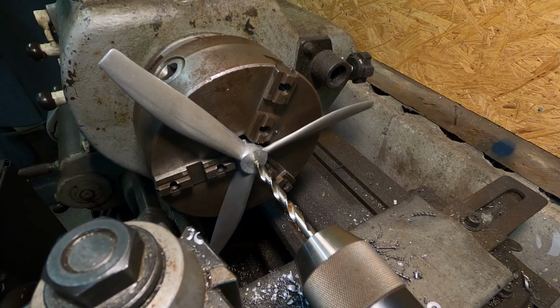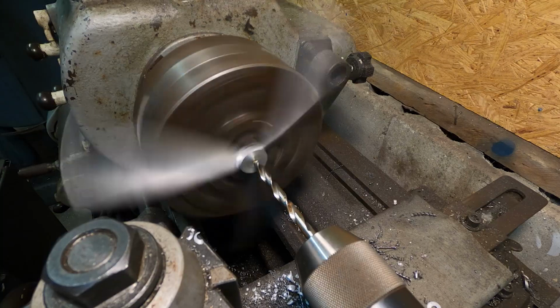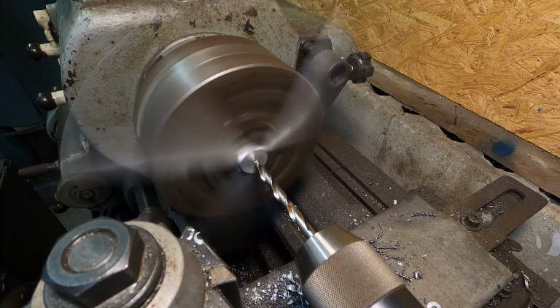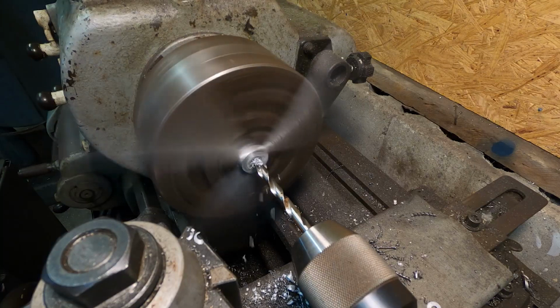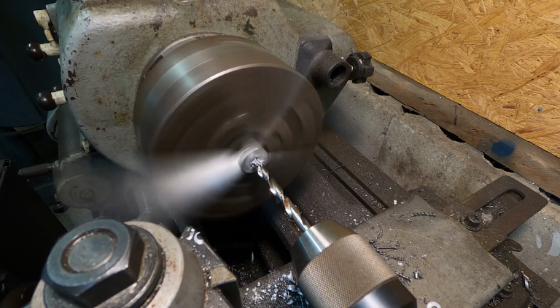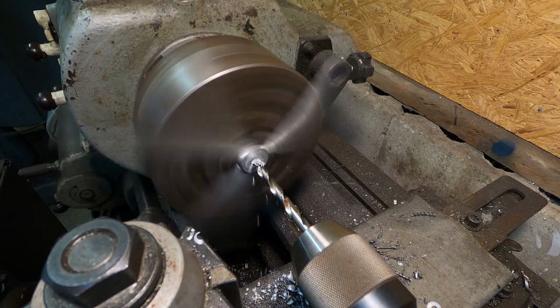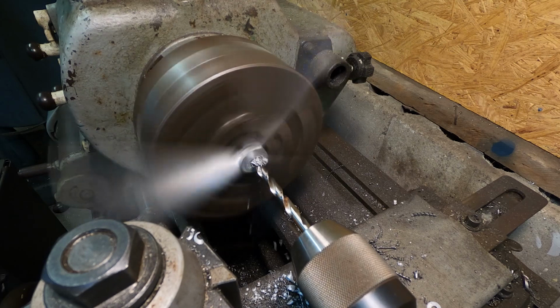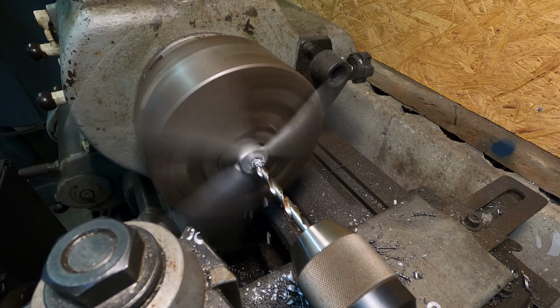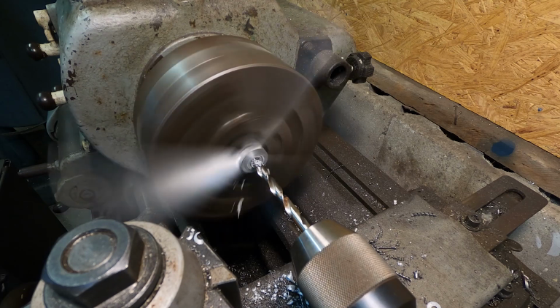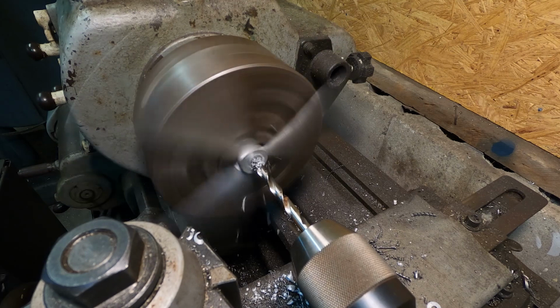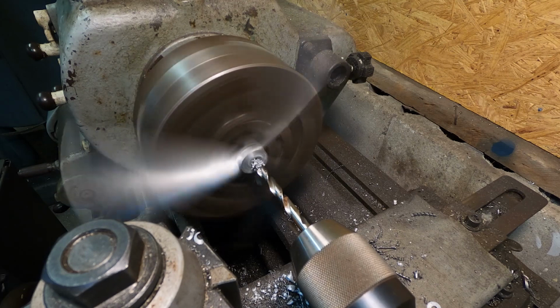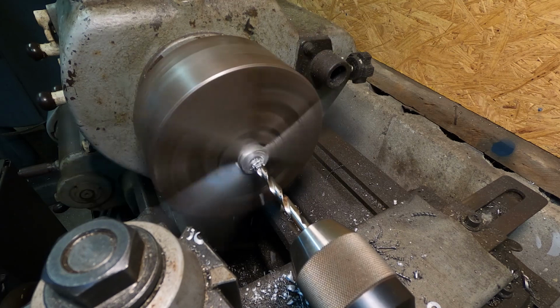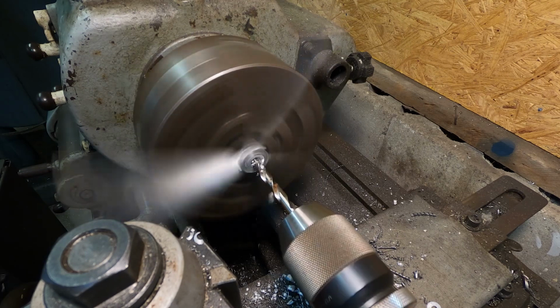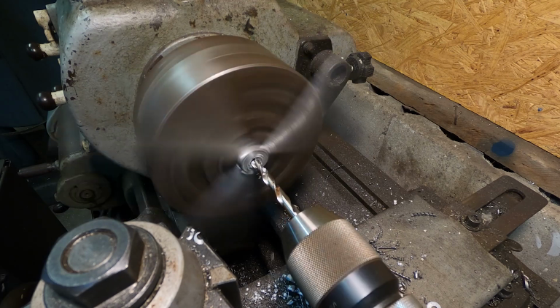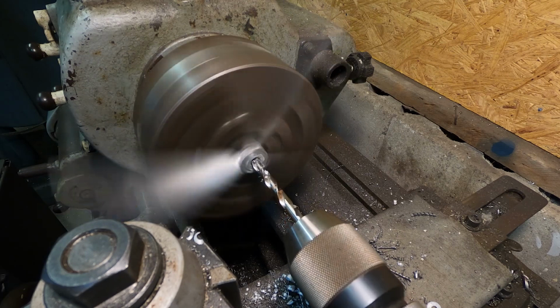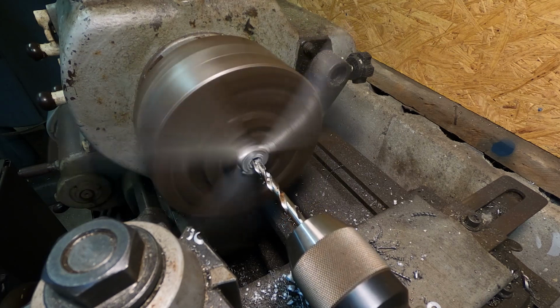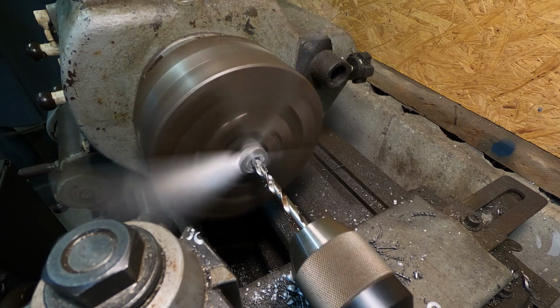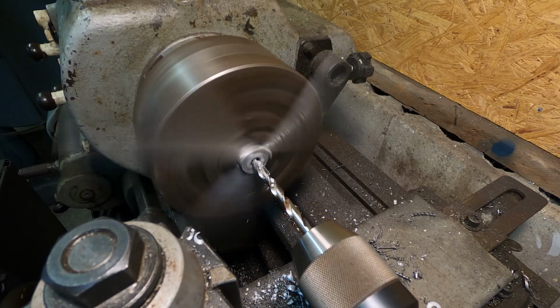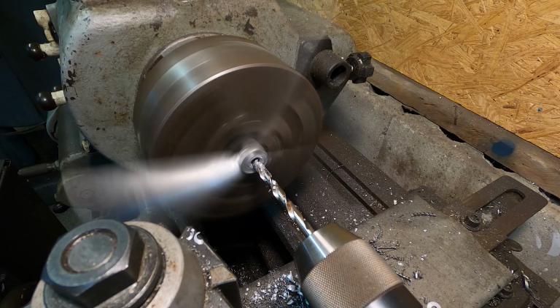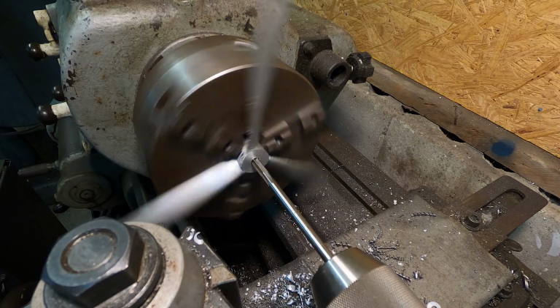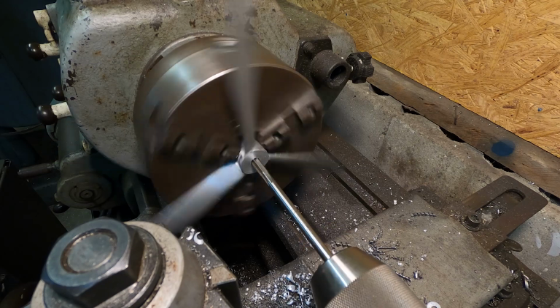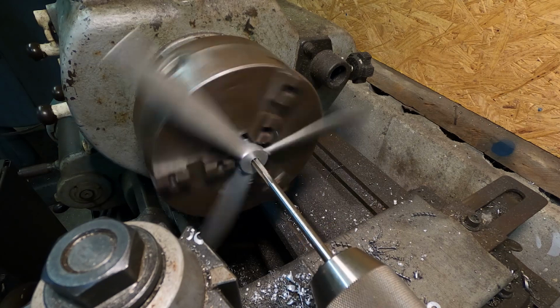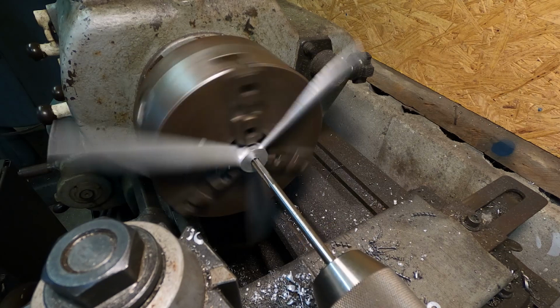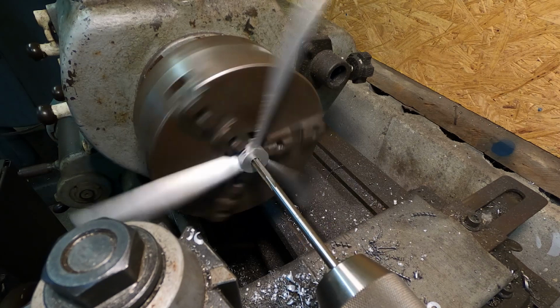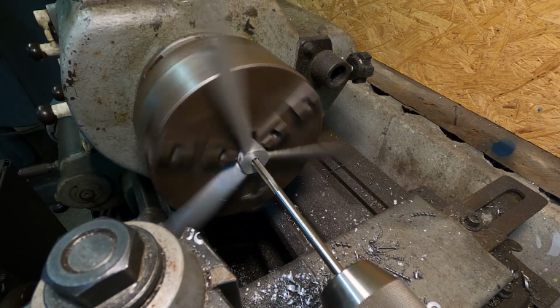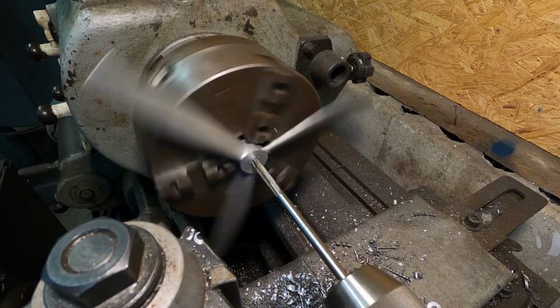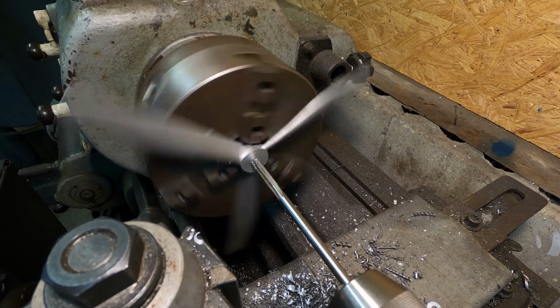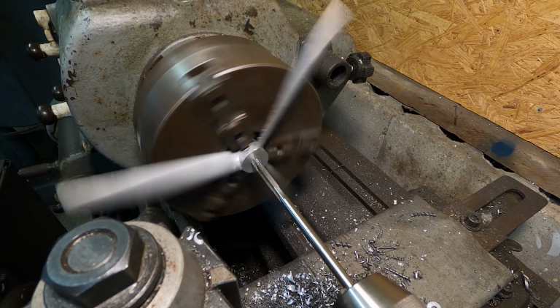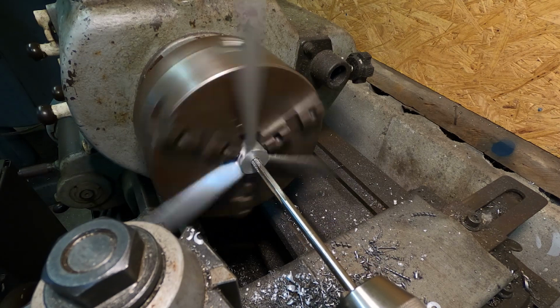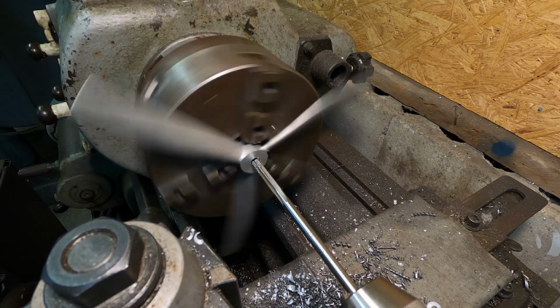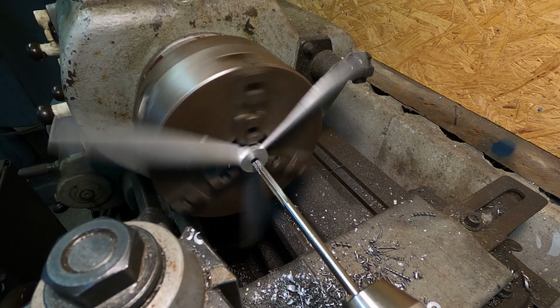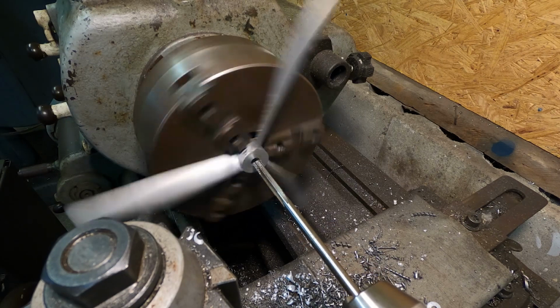Next is to drill the 5/16" hole in the hub. I start by drilling an undersized hole followed up by a 5/16" reamer. The tolerance here — I'm shooting for a tighter running fit.